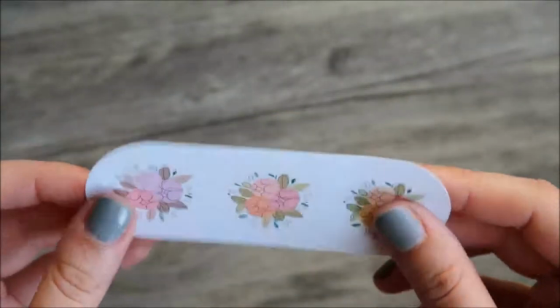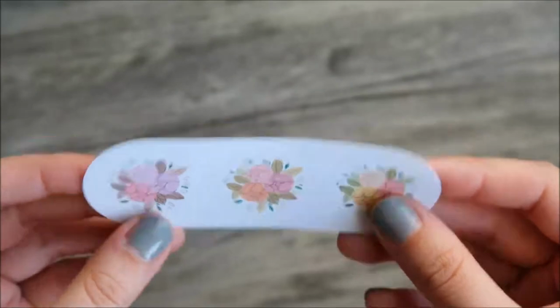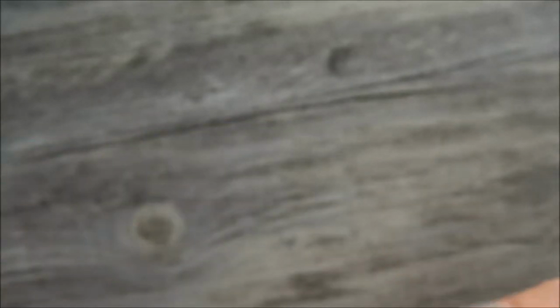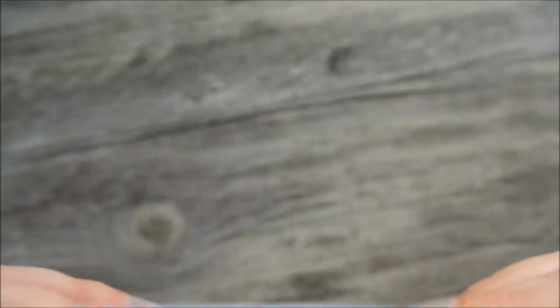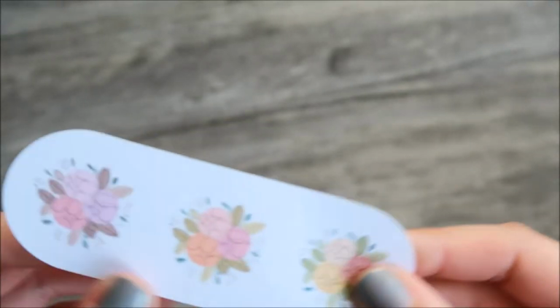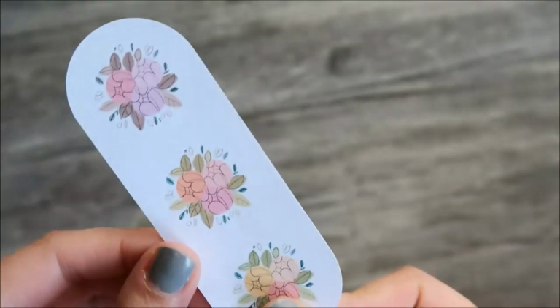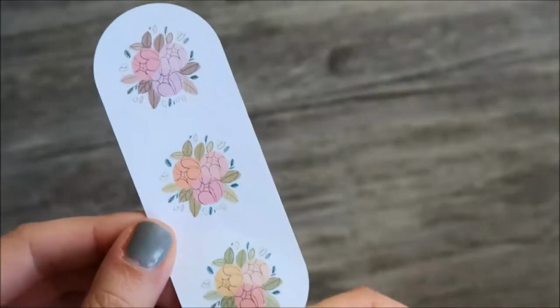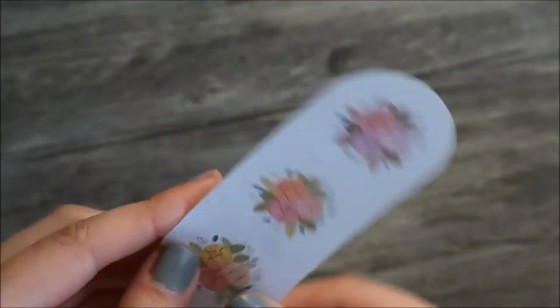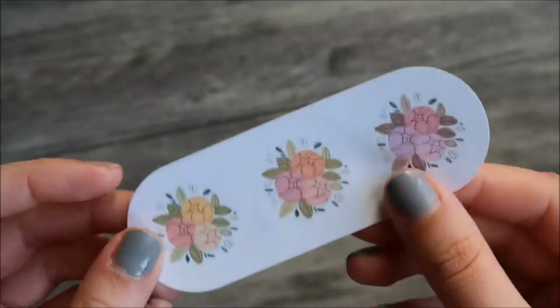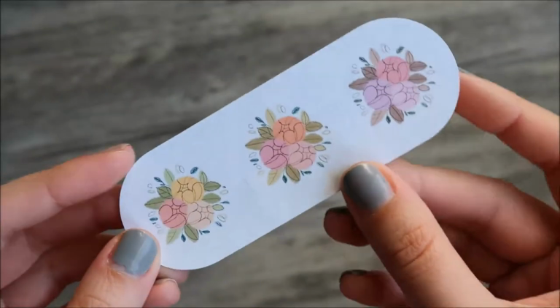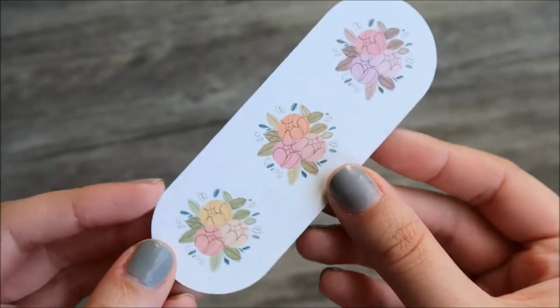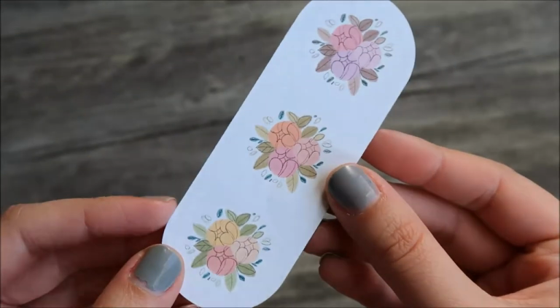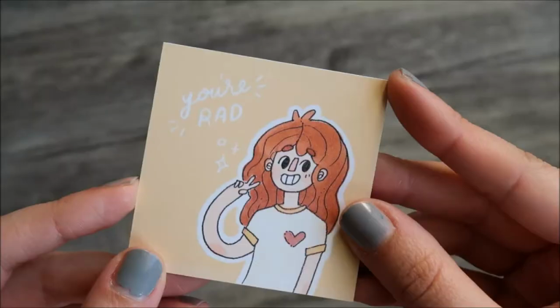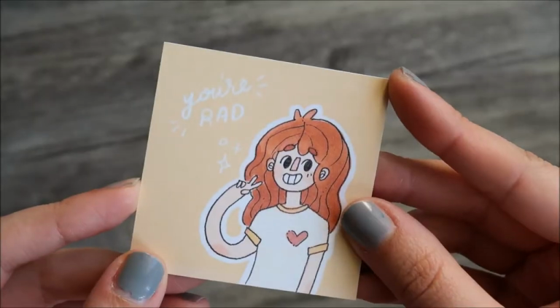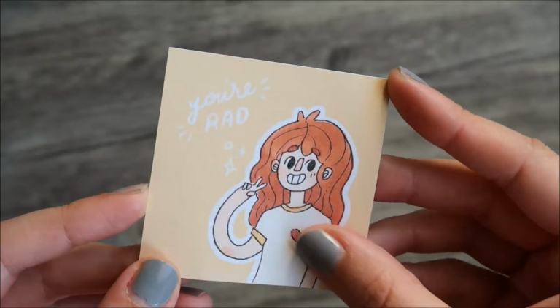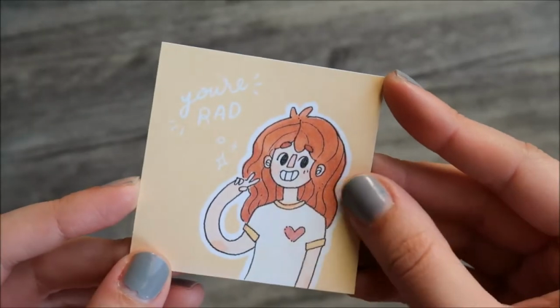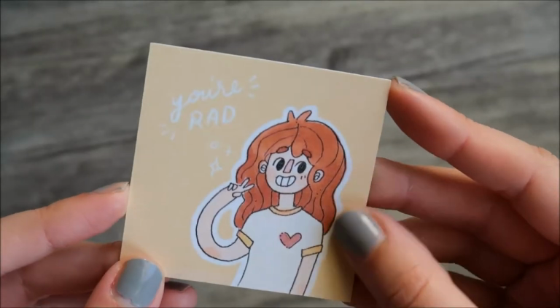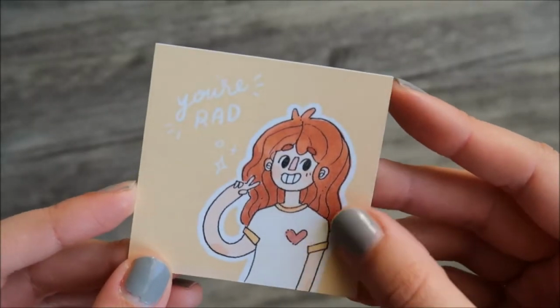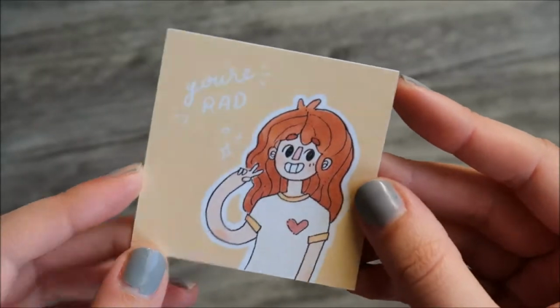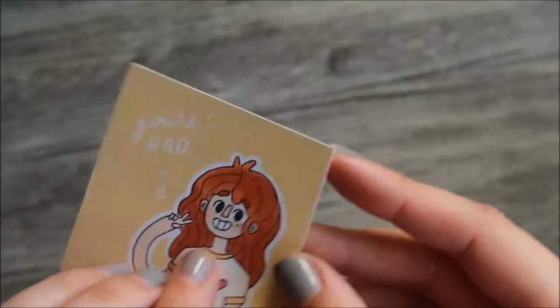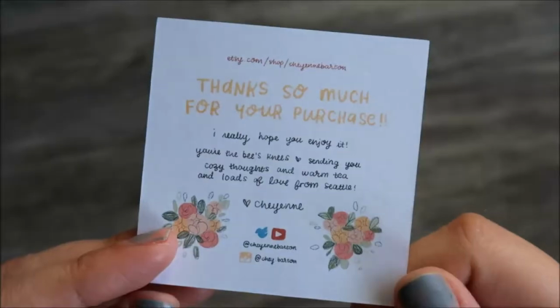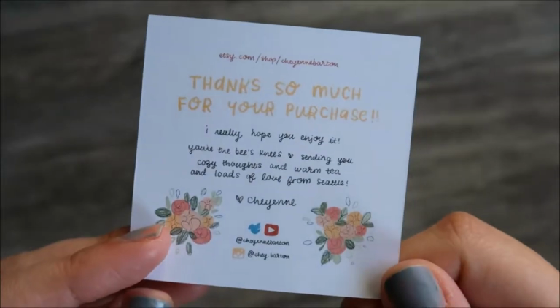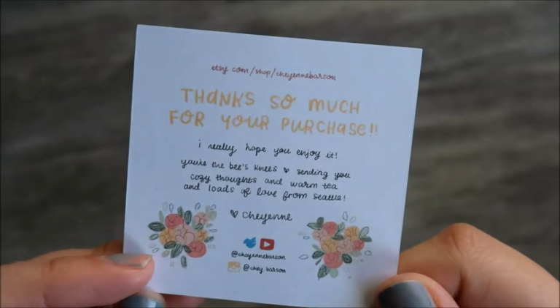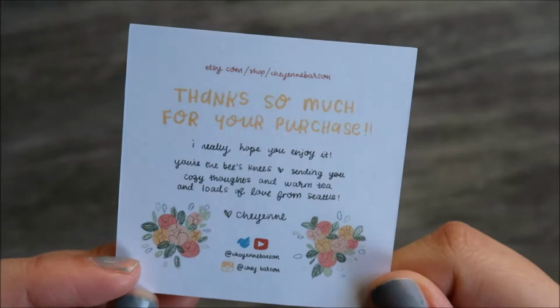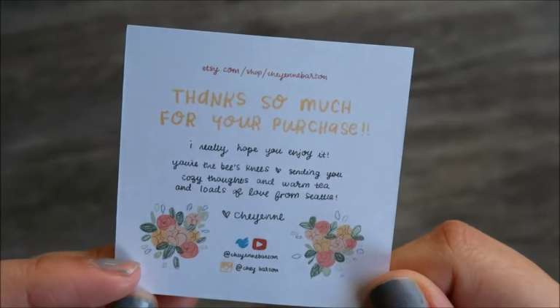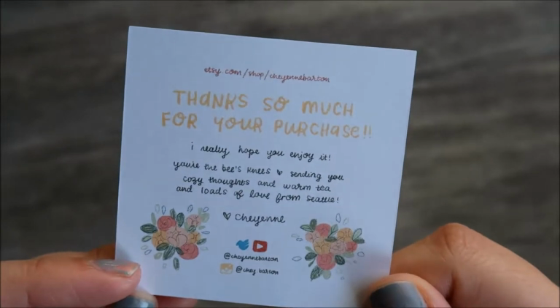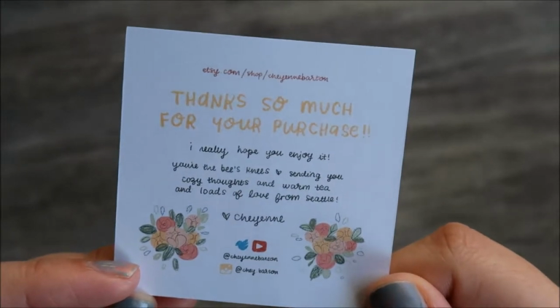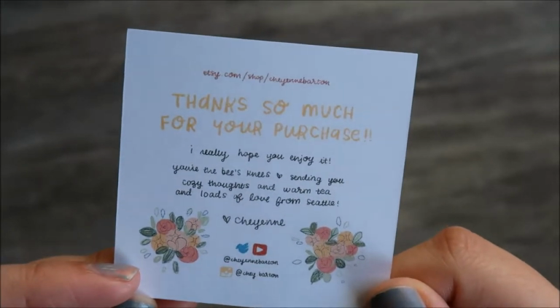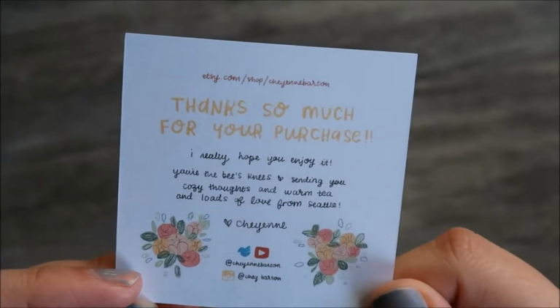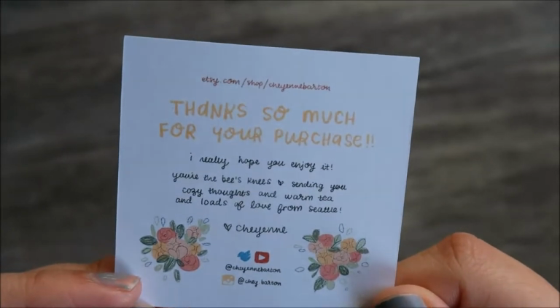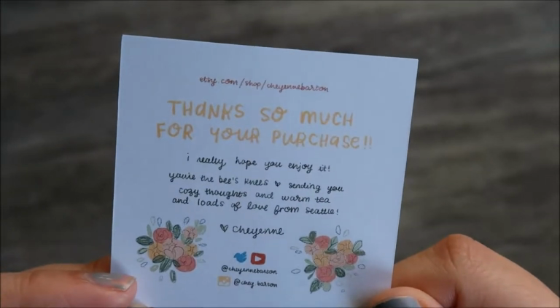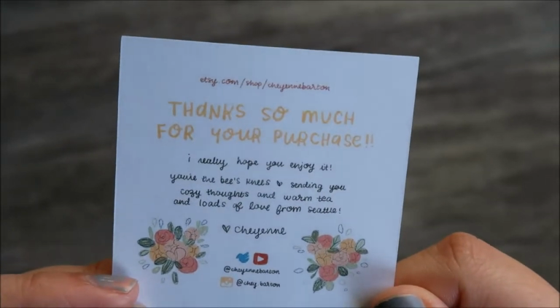She included some extra flower stickers which are too cute, as well as a little thank you info card with an illustrated version of herself. You can really tell she enjoys making these stickers and really wants you to enjoy them as well.